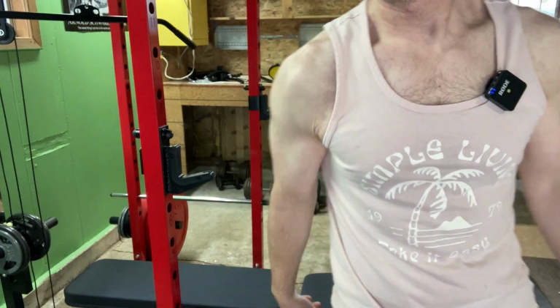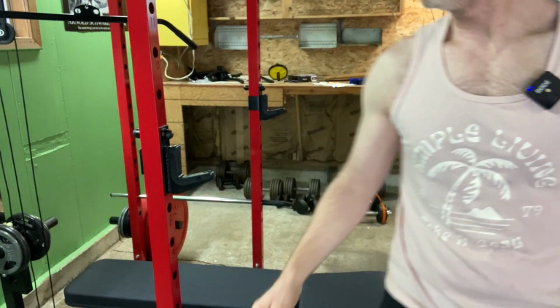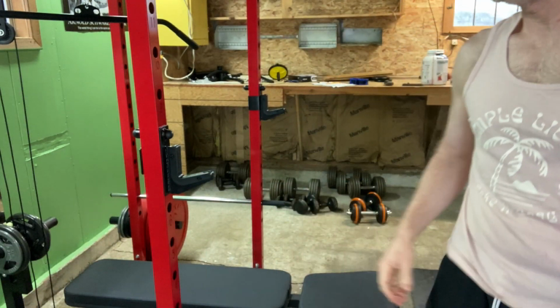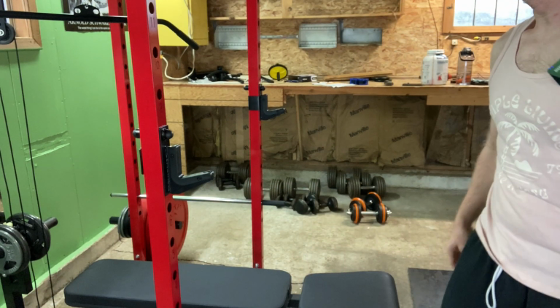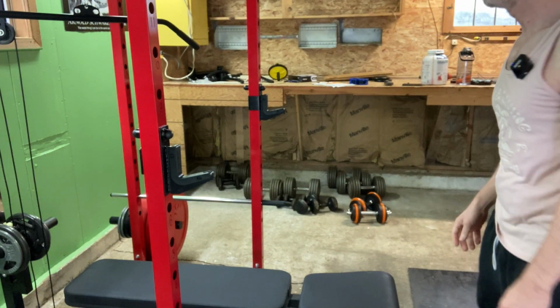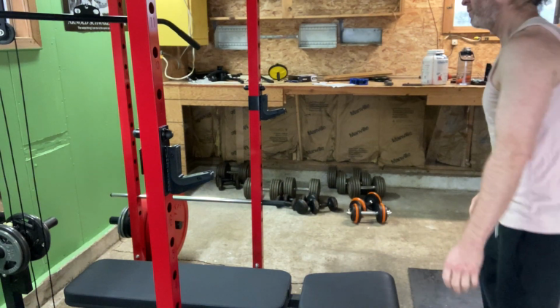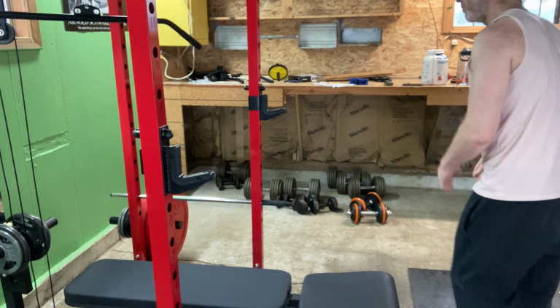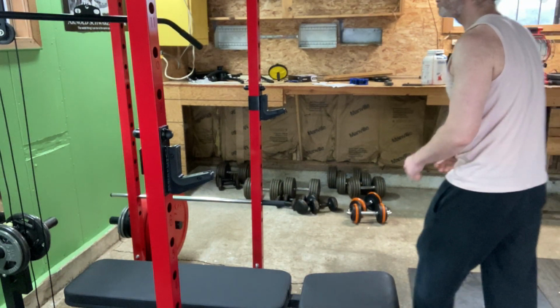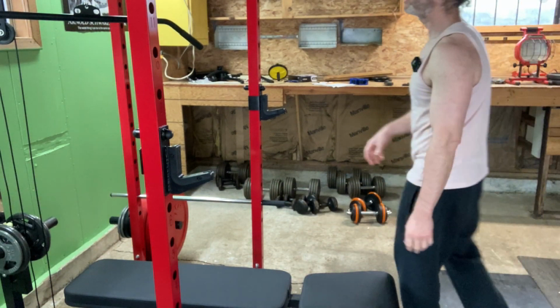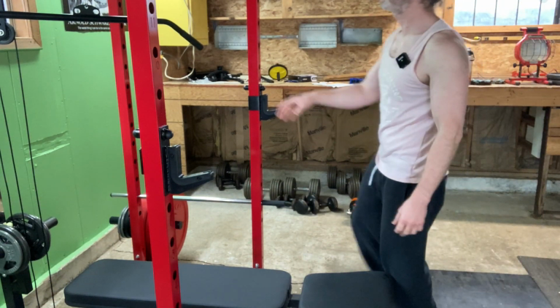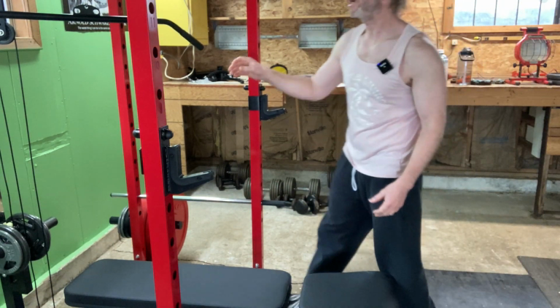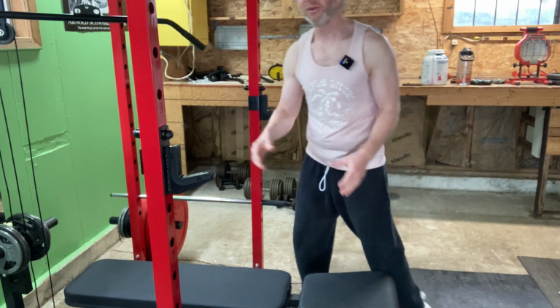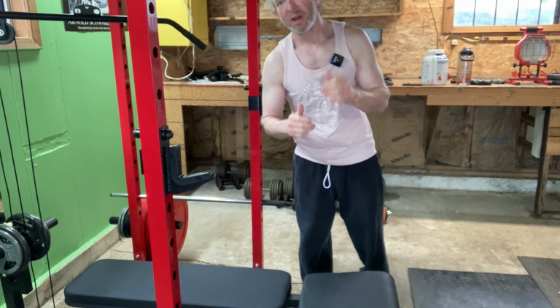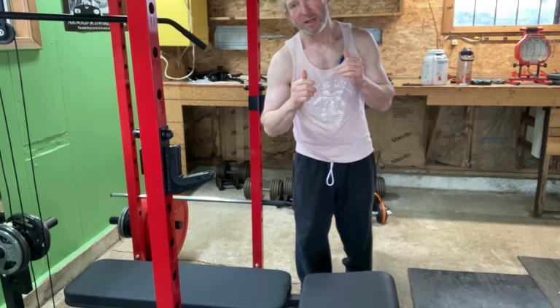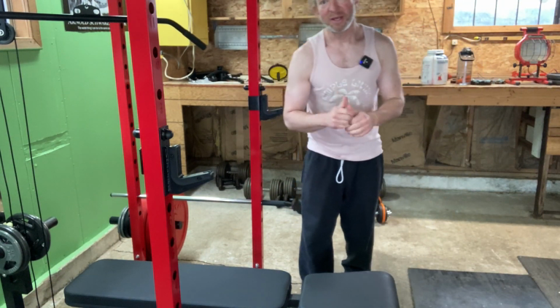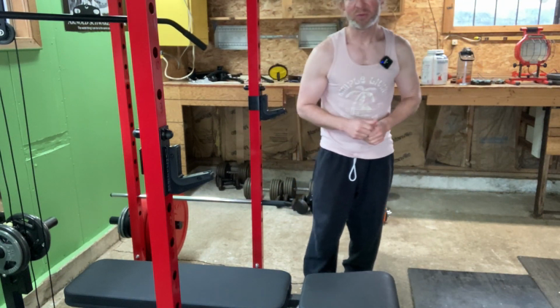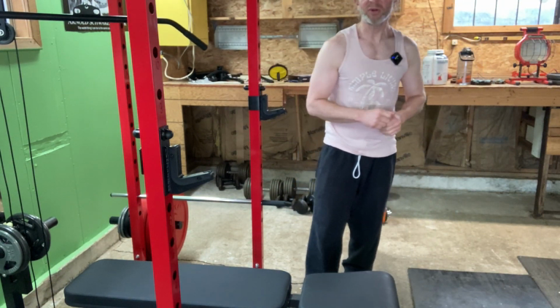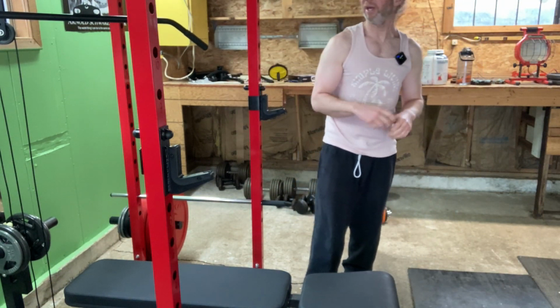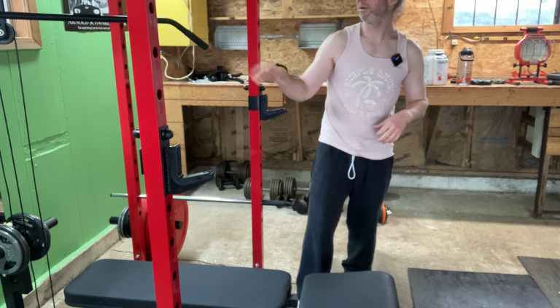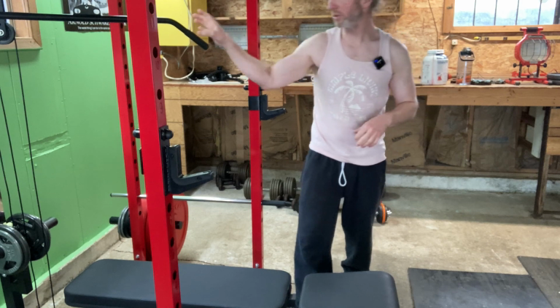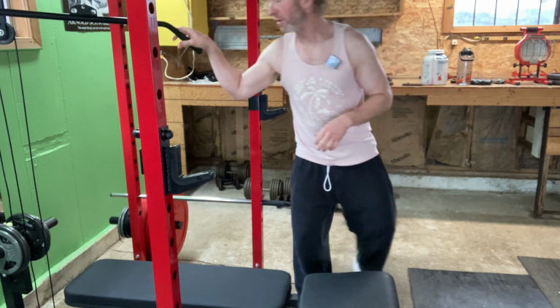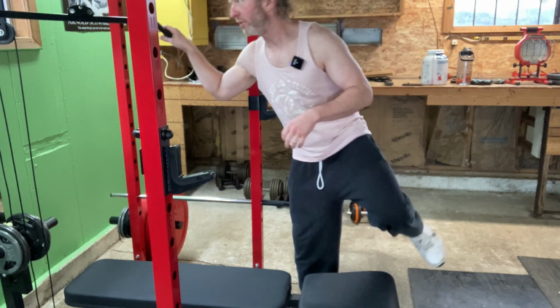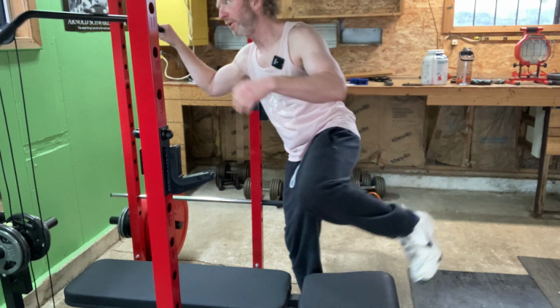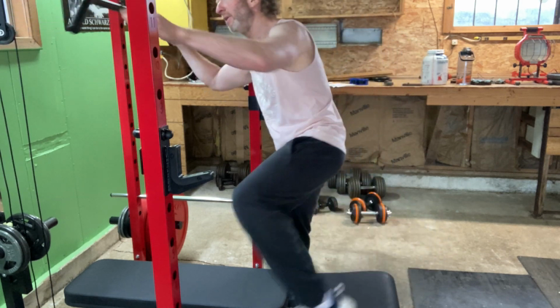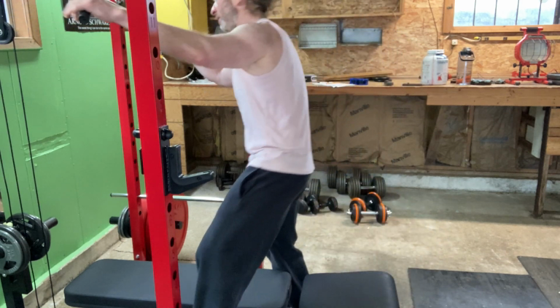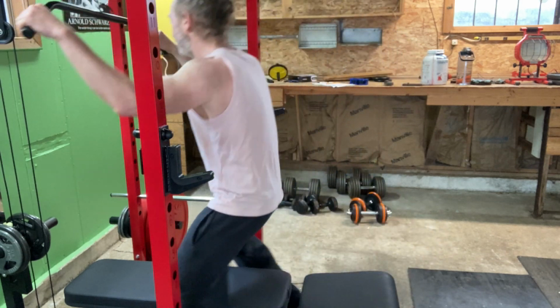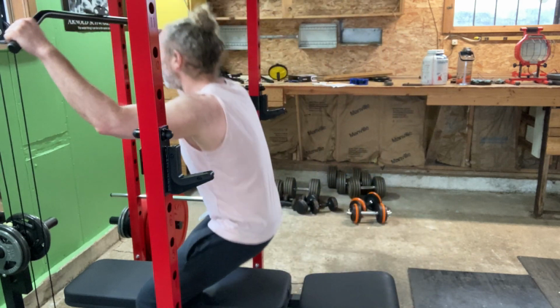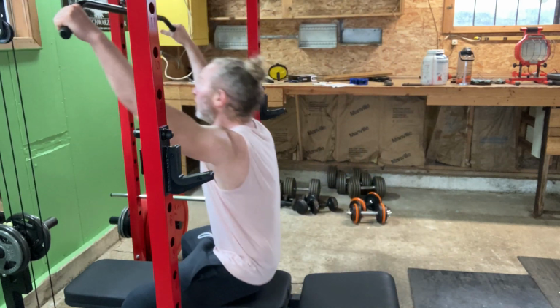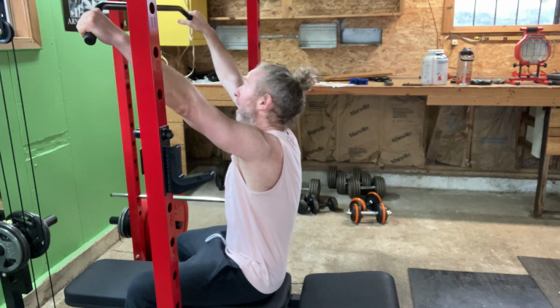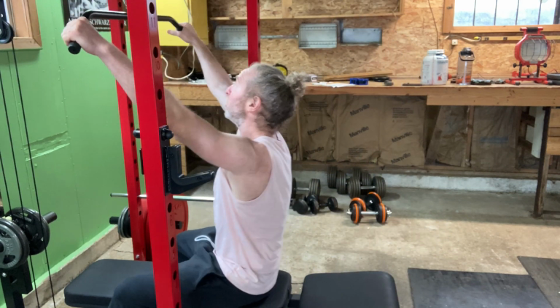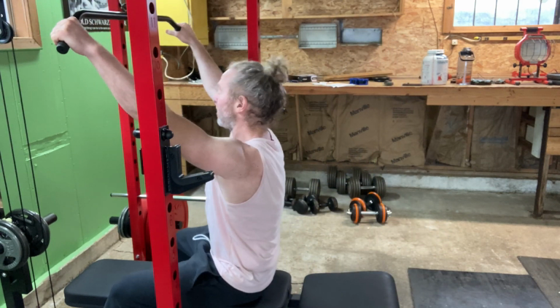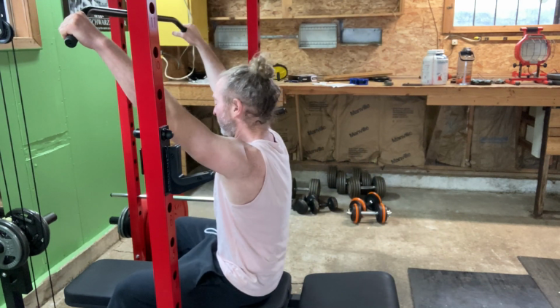It begins. We are going to start this workout. Today is pull day. We're going to start with some lat pulldowns here.